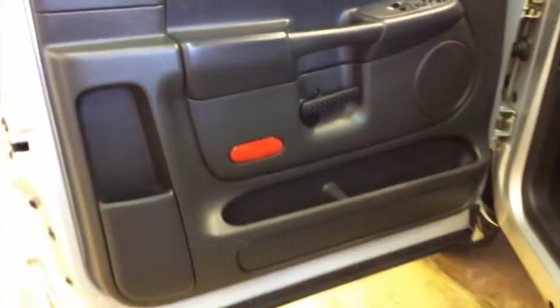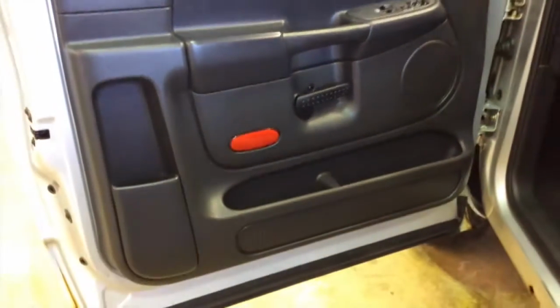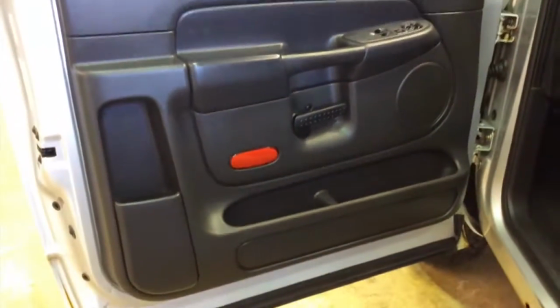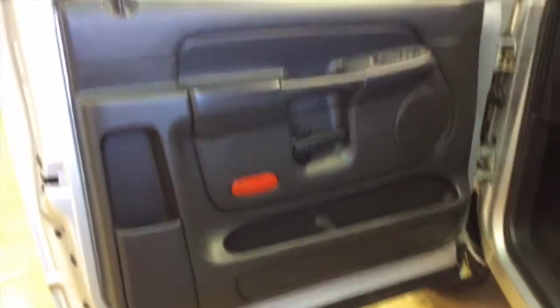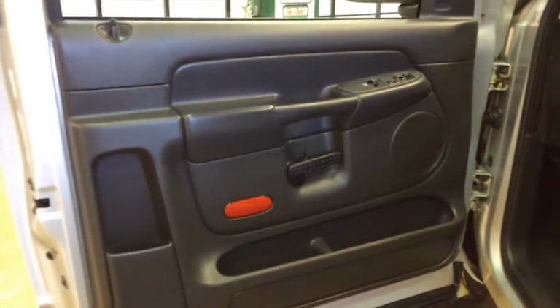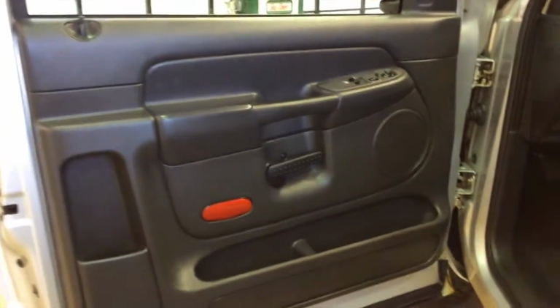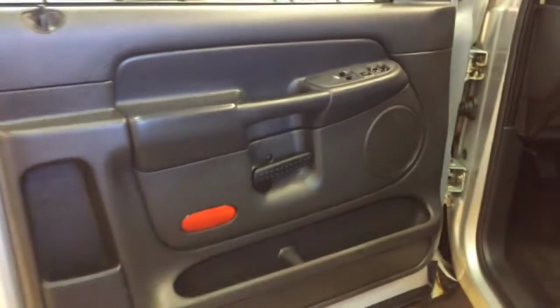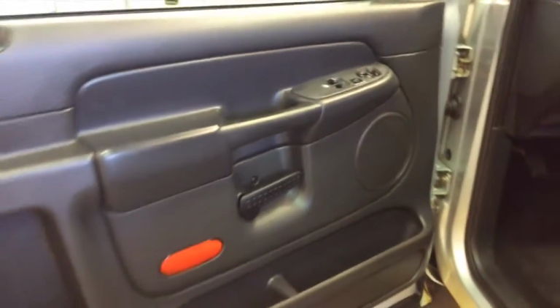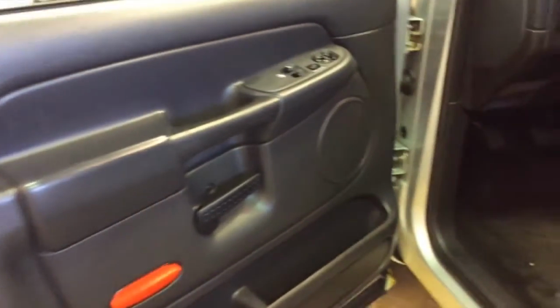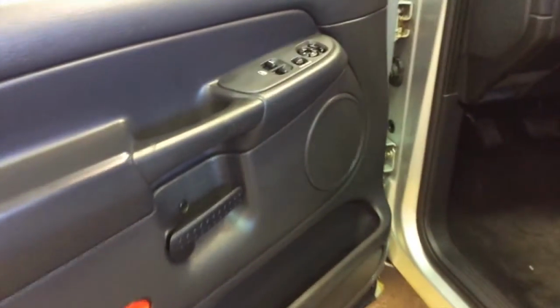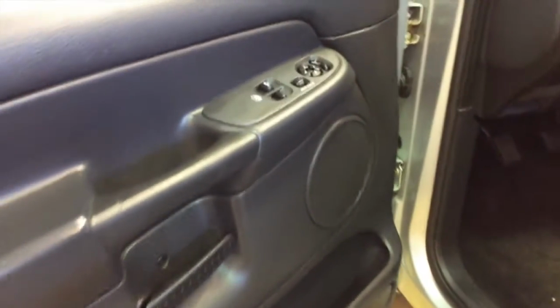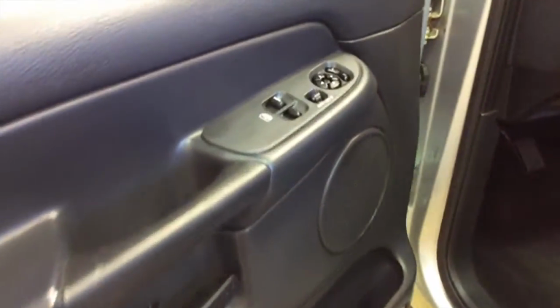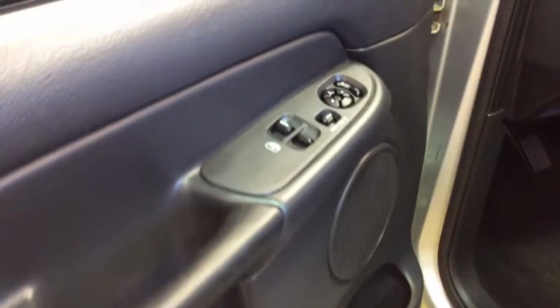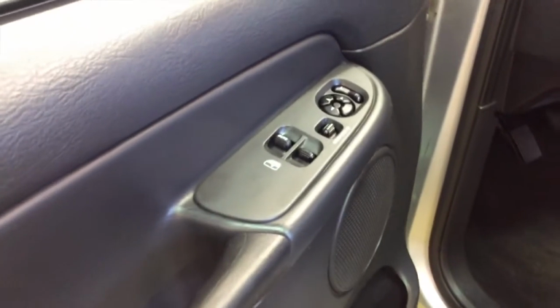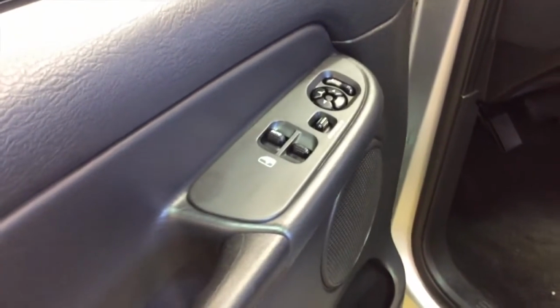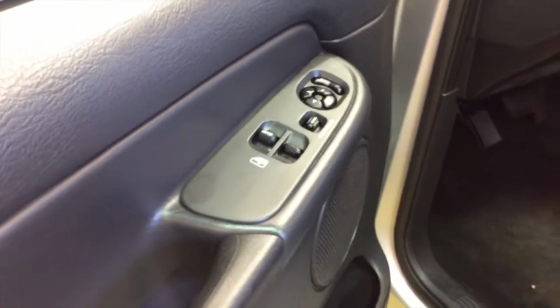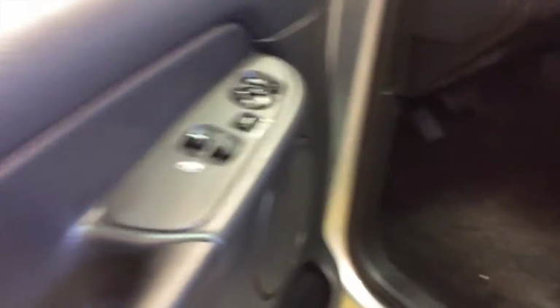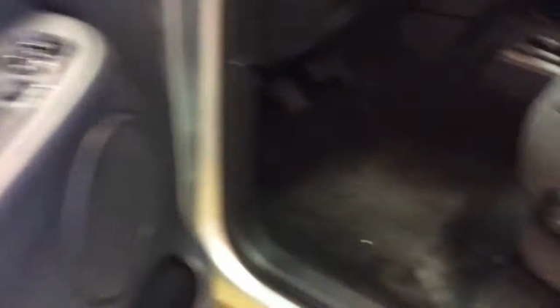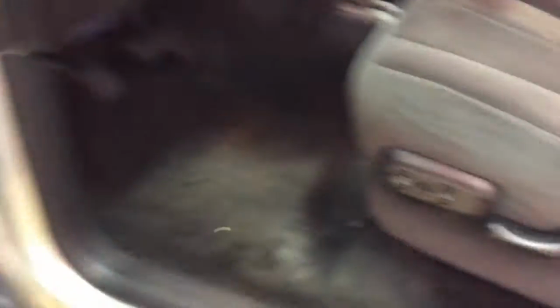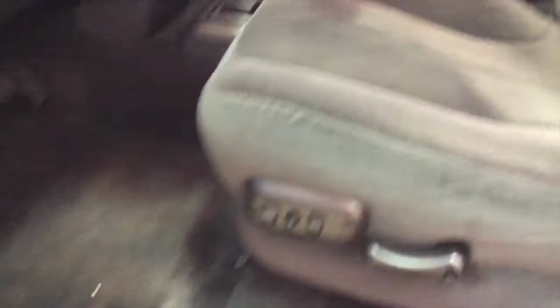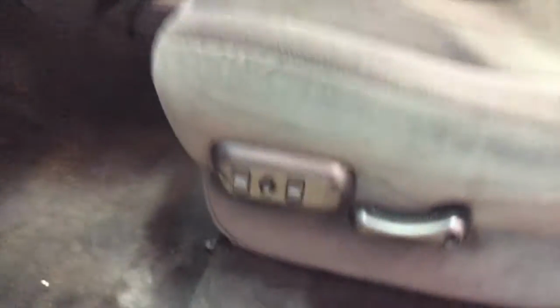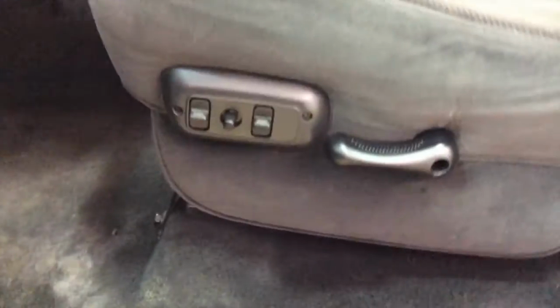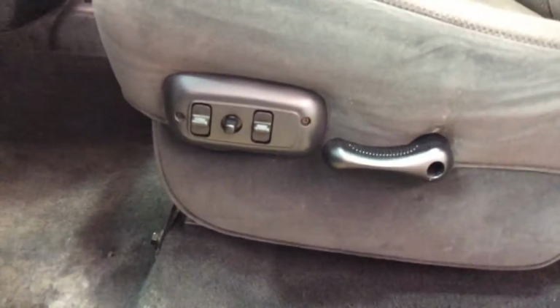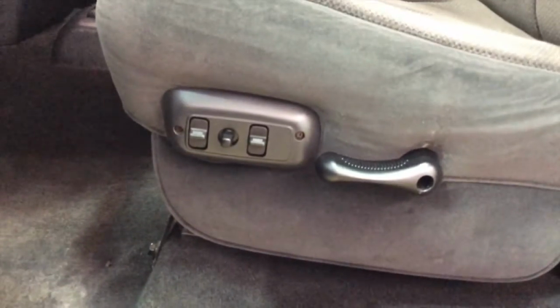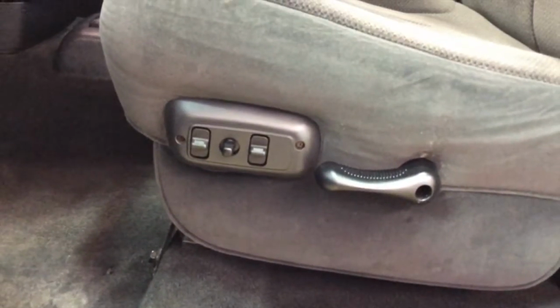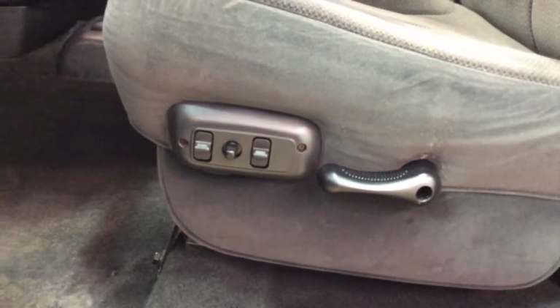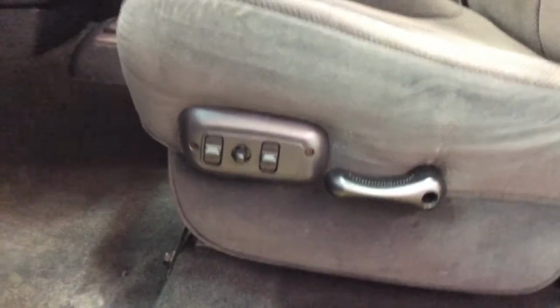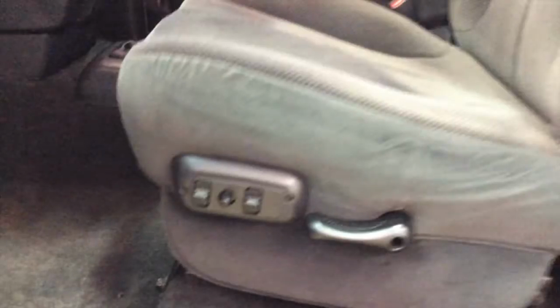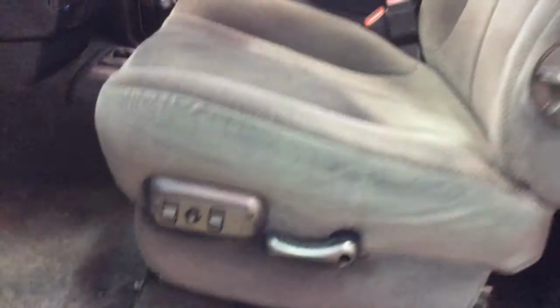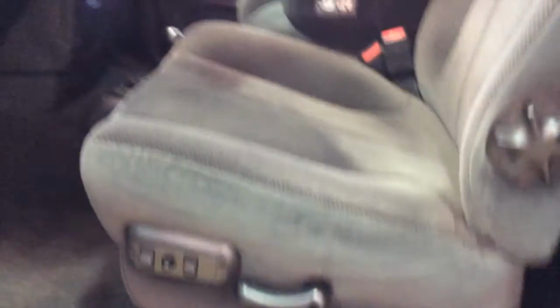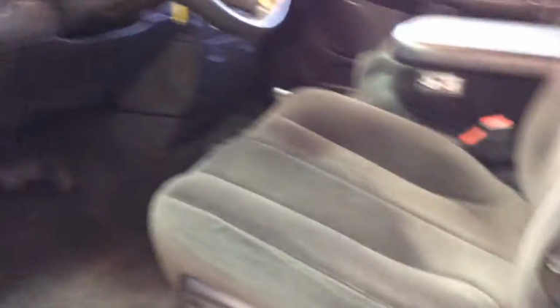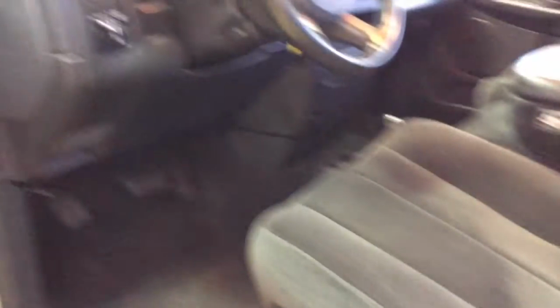Inside we have power windows, power mirrors, and power door locks. We also have a six-way power driver seat with adjustable height support and manual seat back.